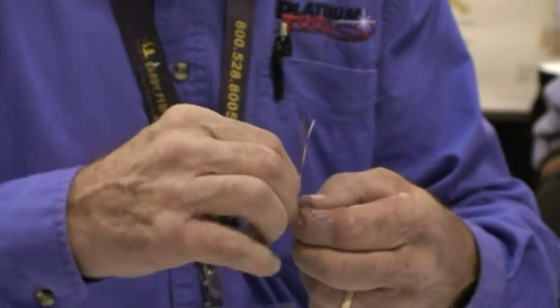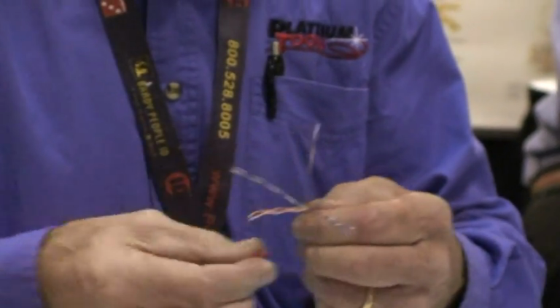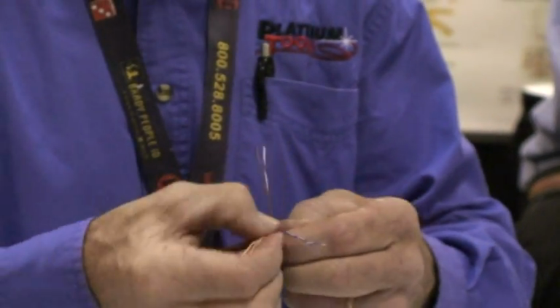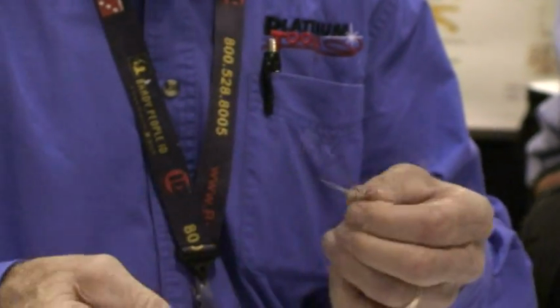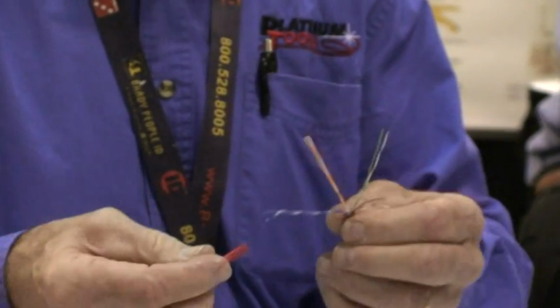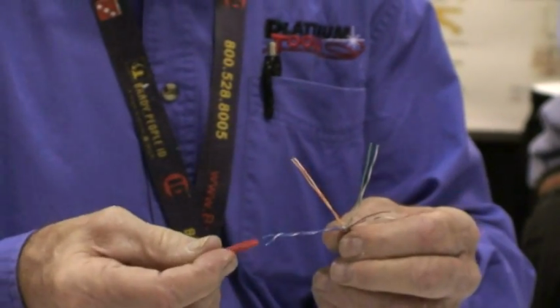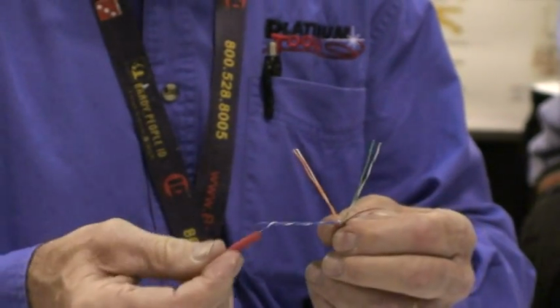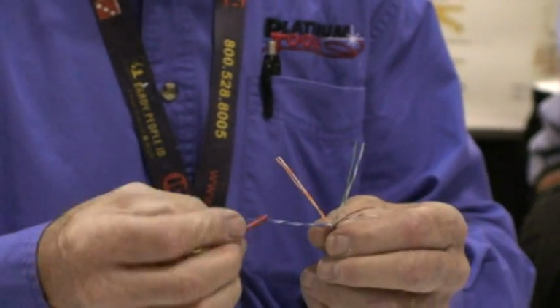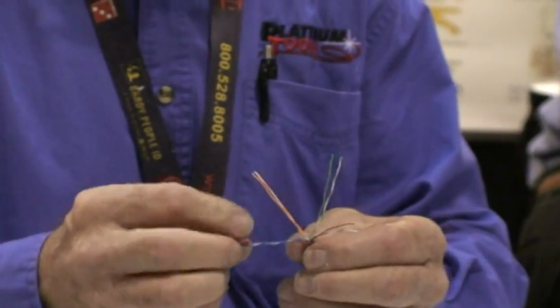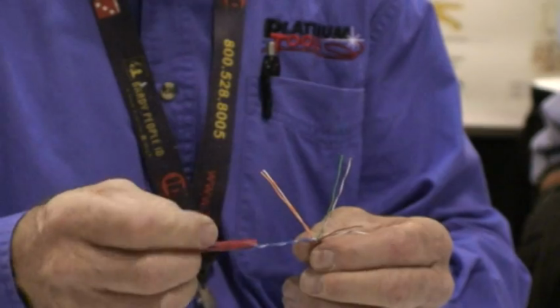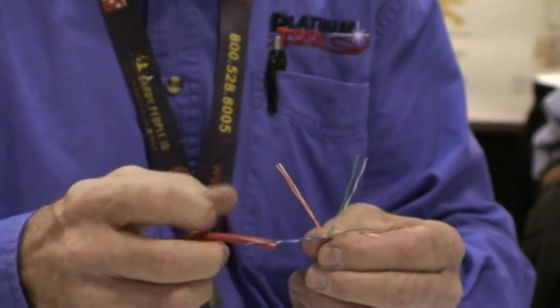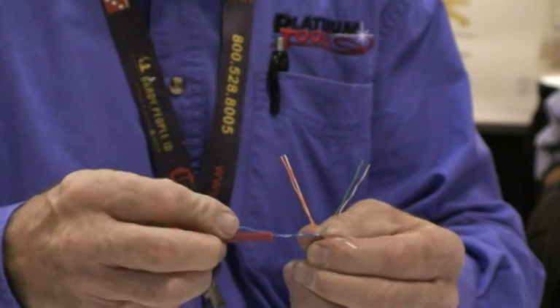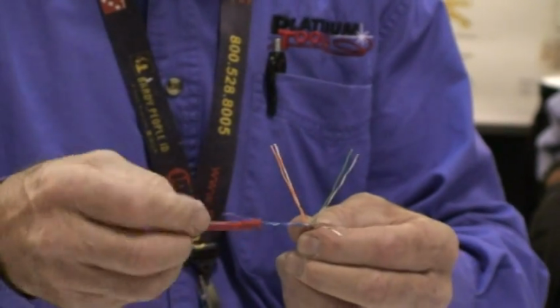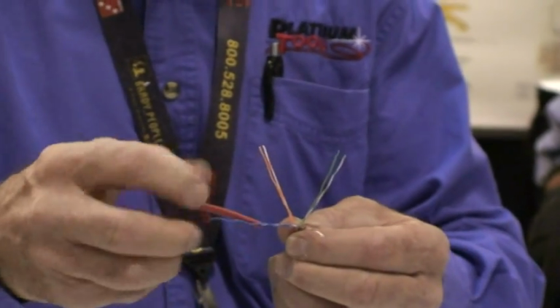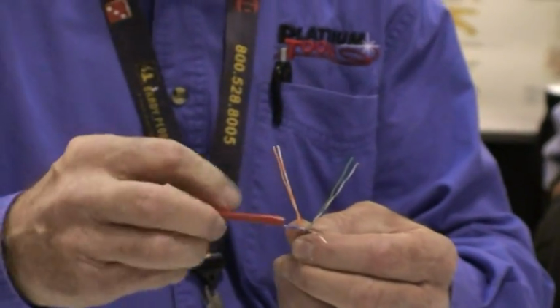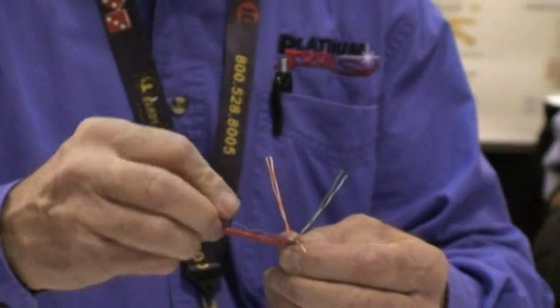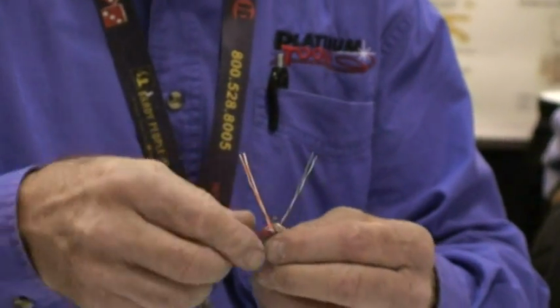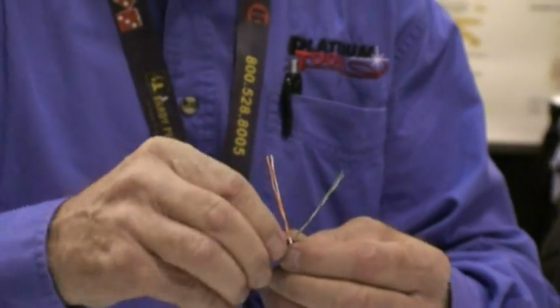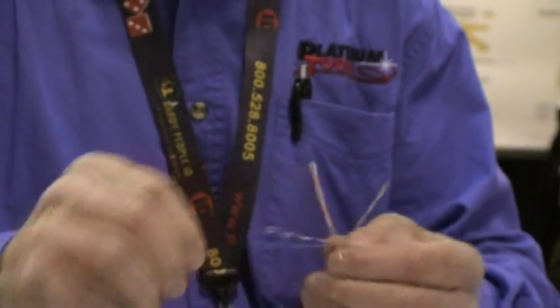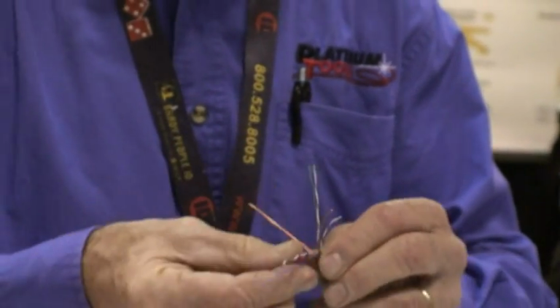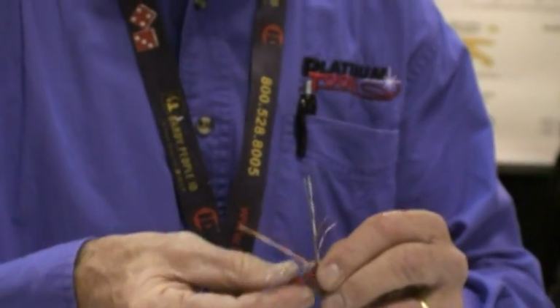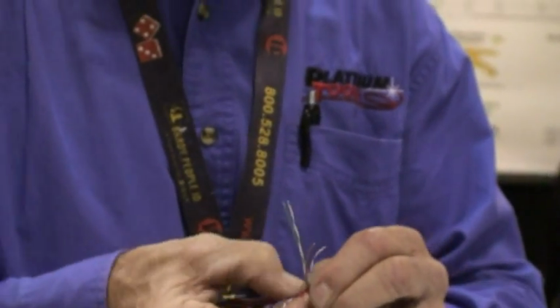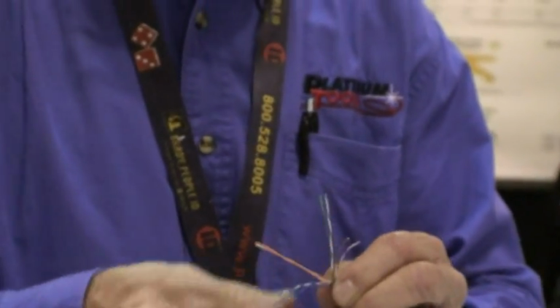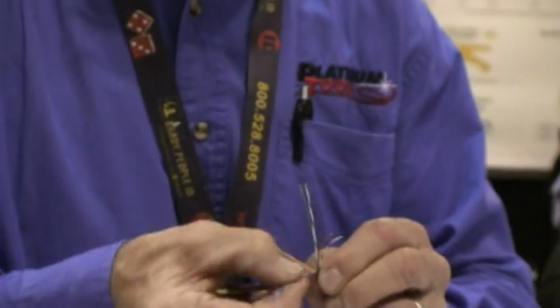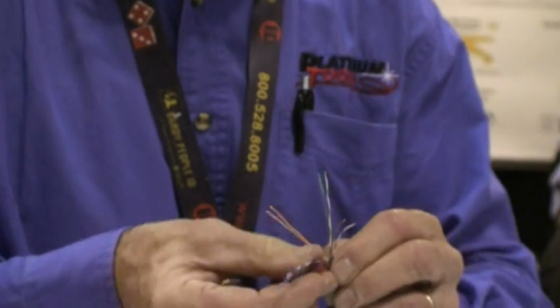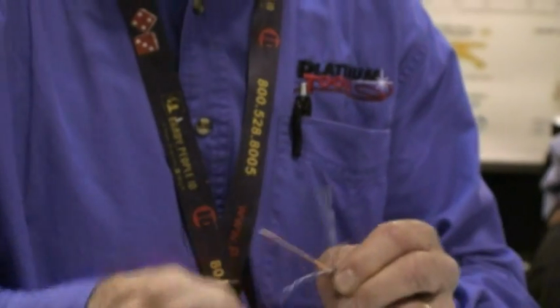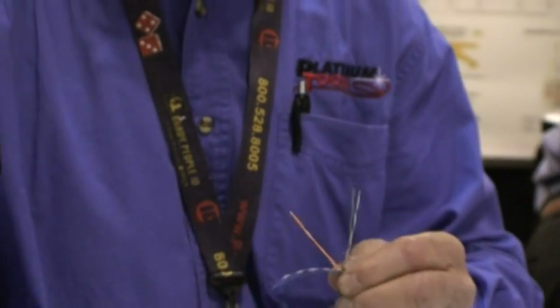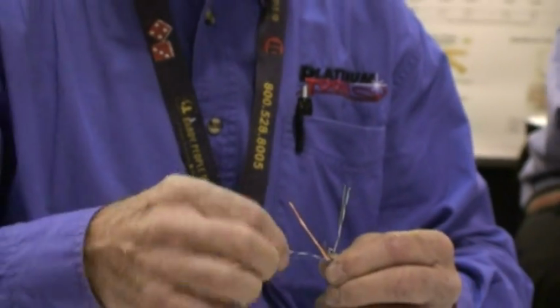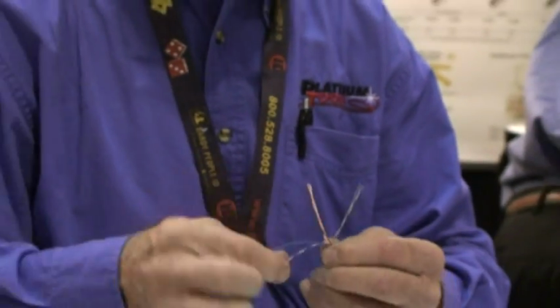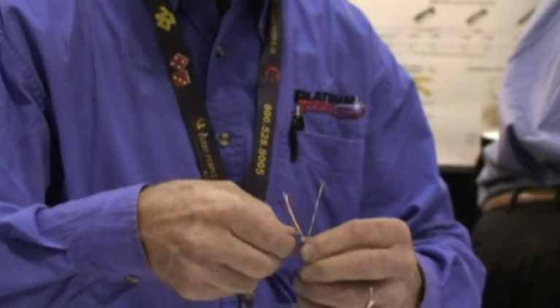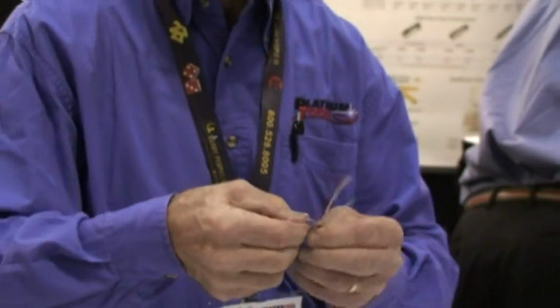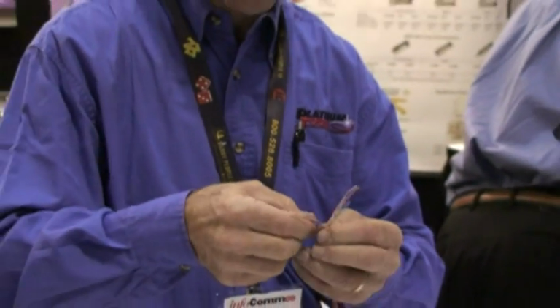And you come off — last one. You'll note each pair is twisted at a different rate; some untwist easier than others. That's so there is no crosstalk.